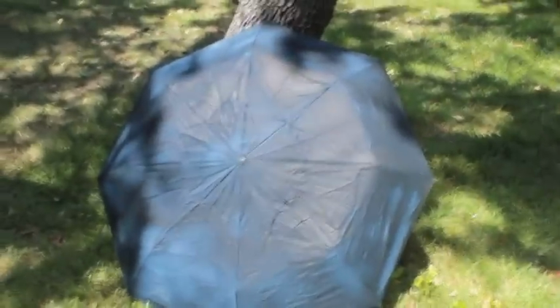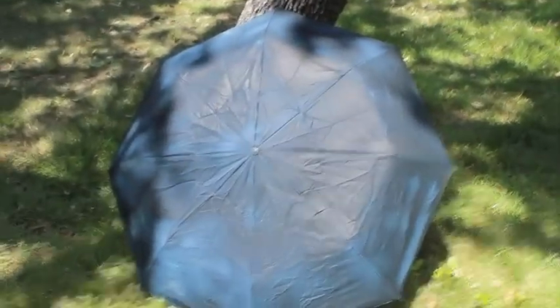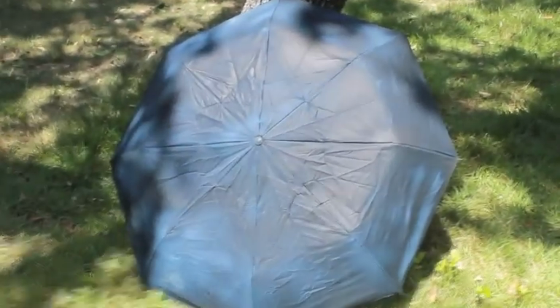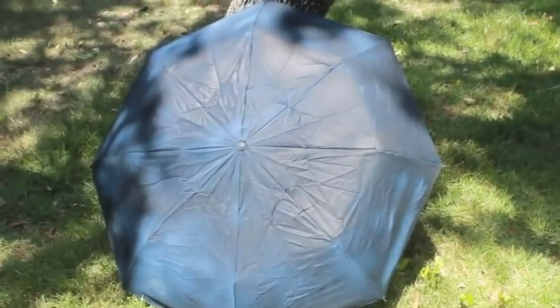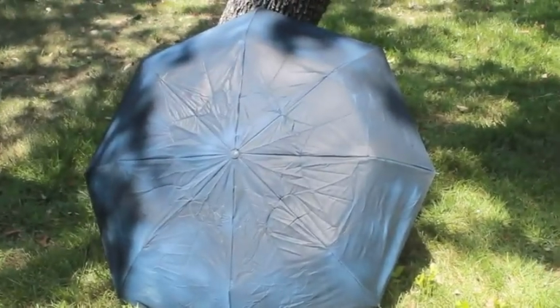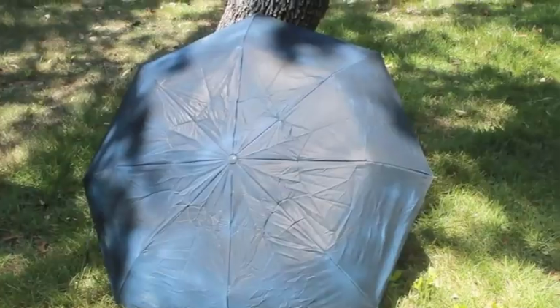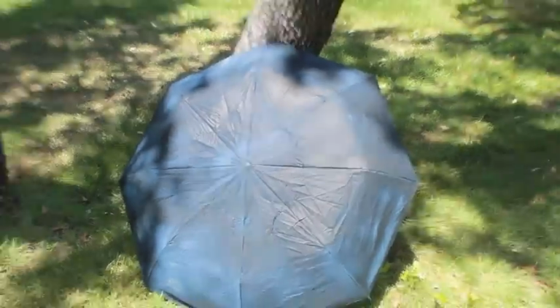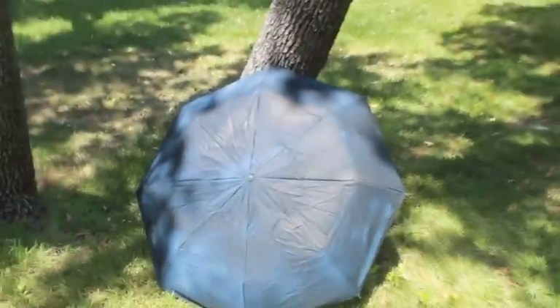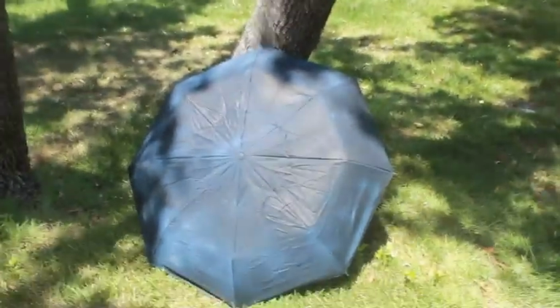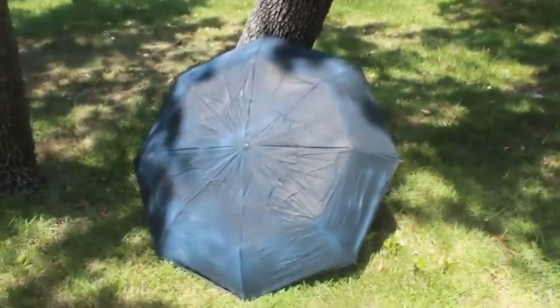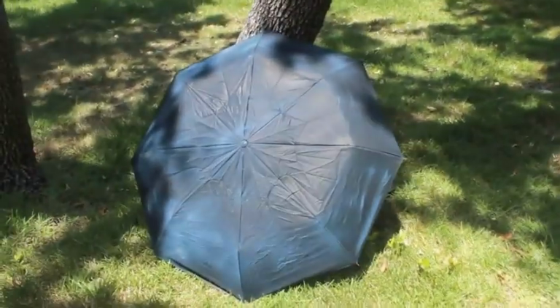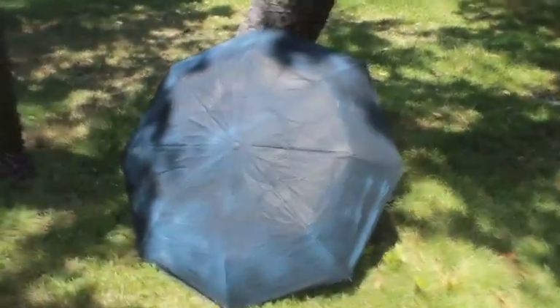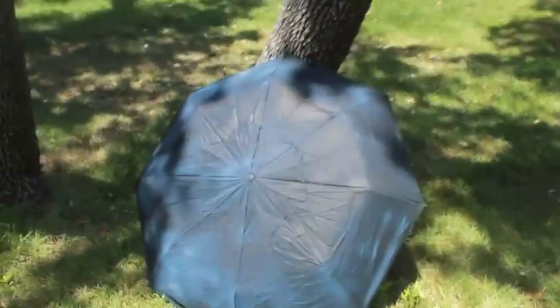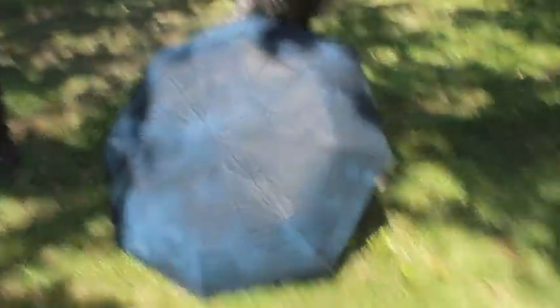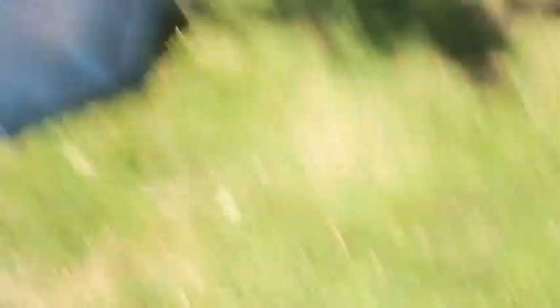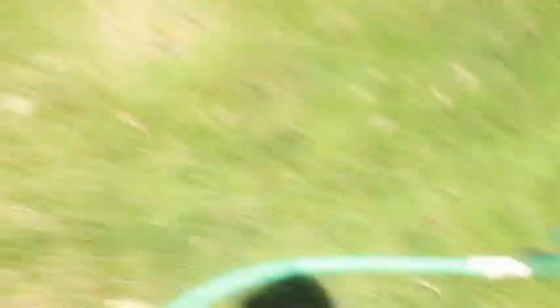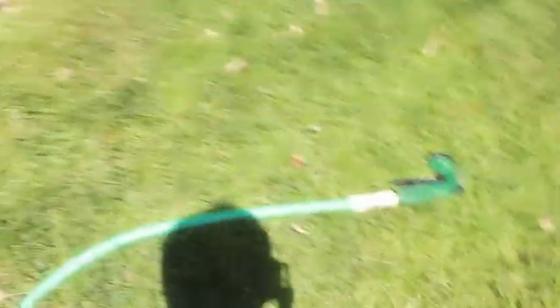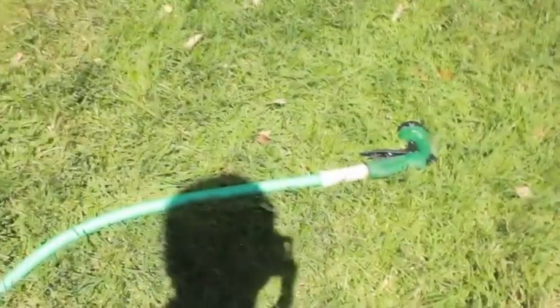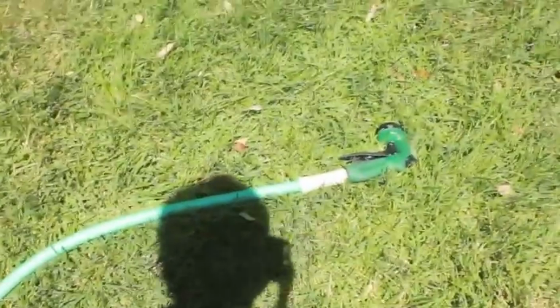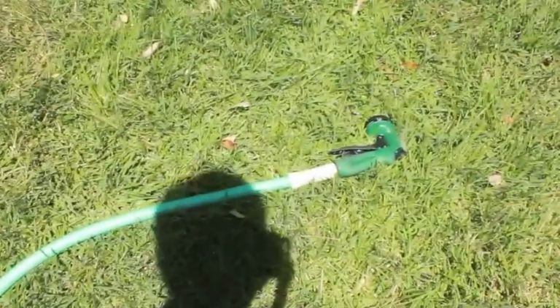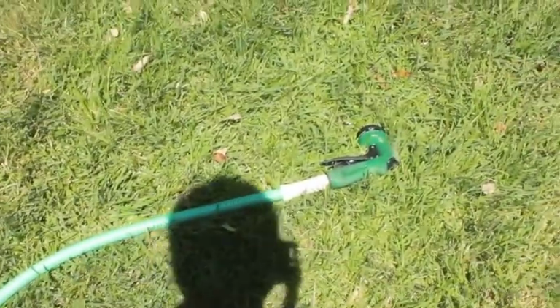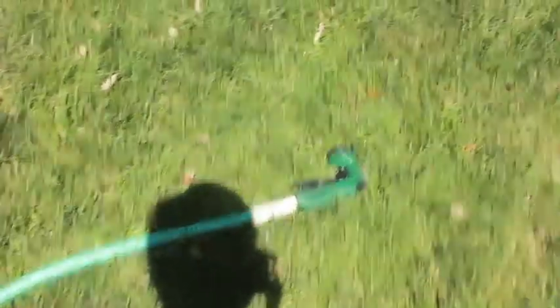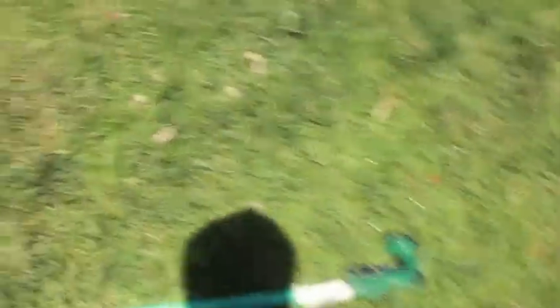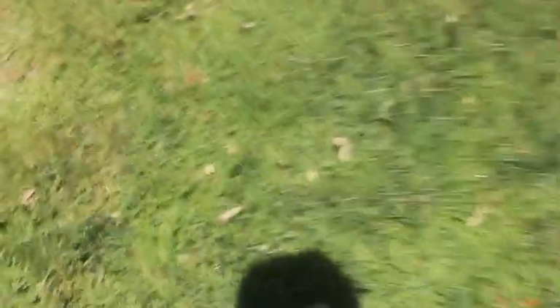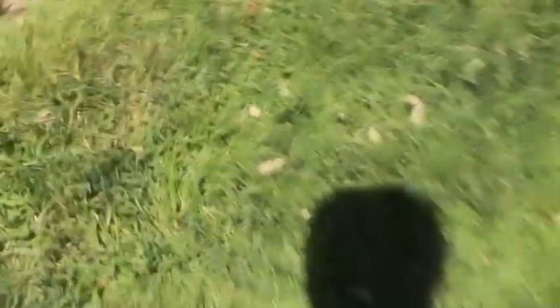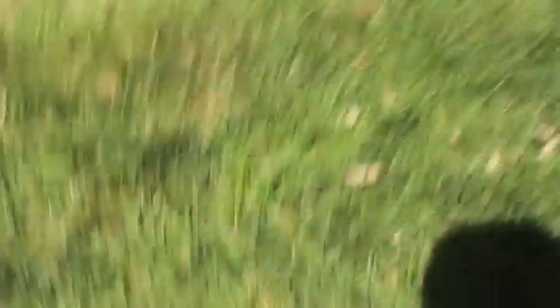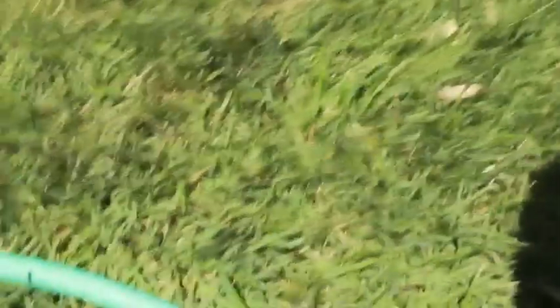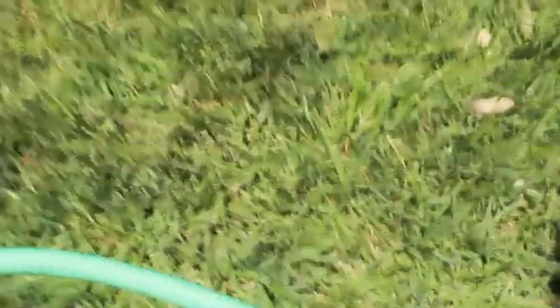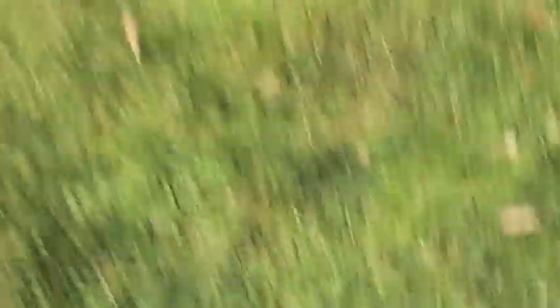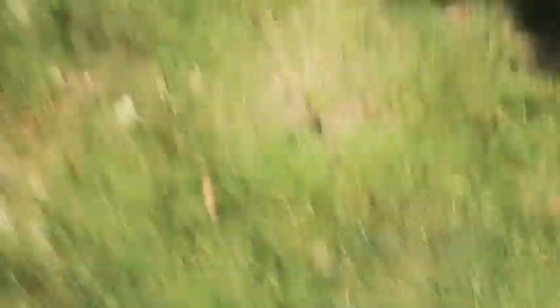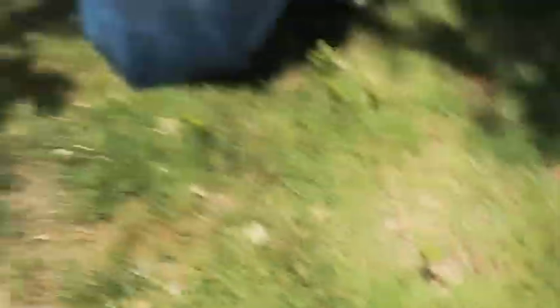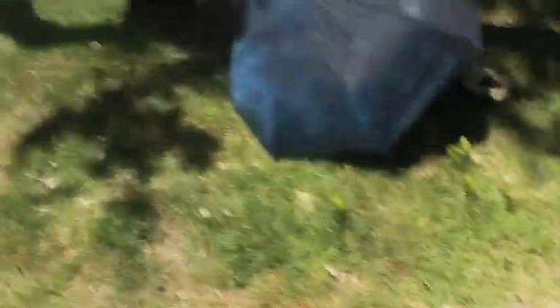As I came to realize, so let's give it a shot. I got the hose right here, got it on shower mode.